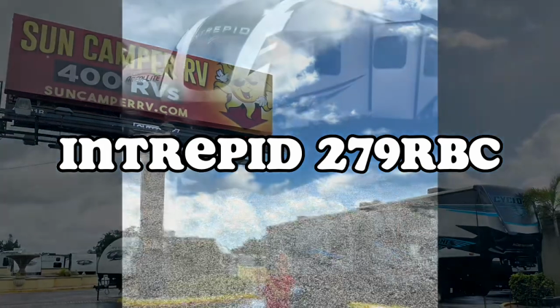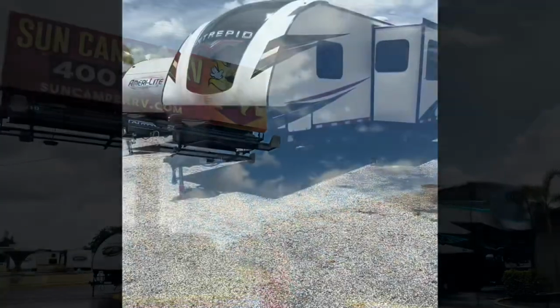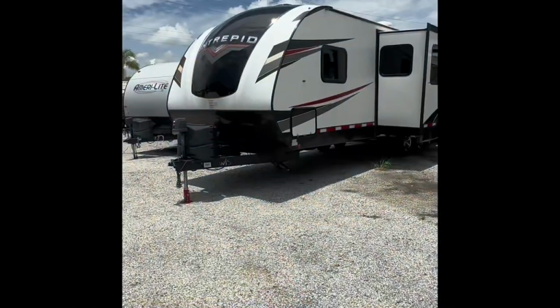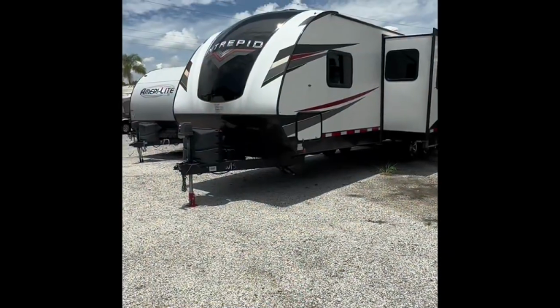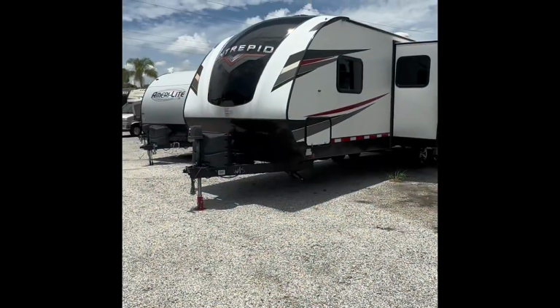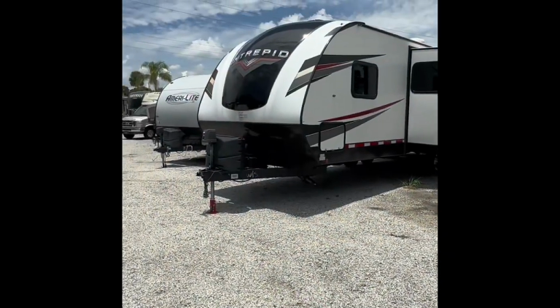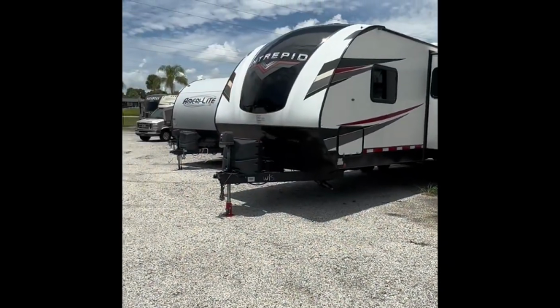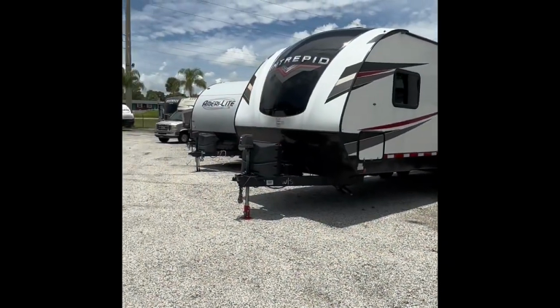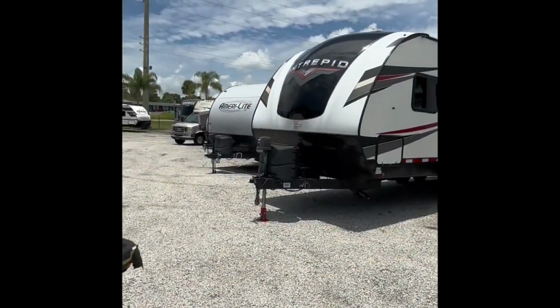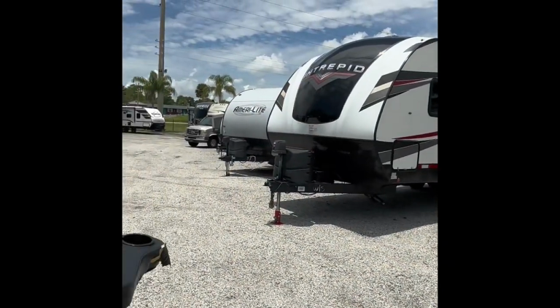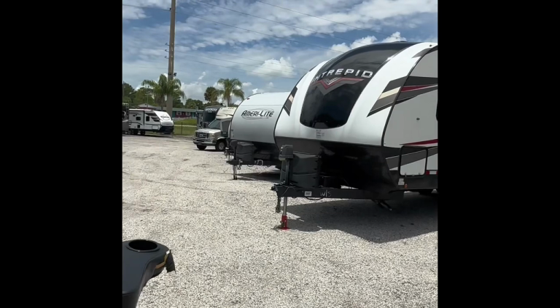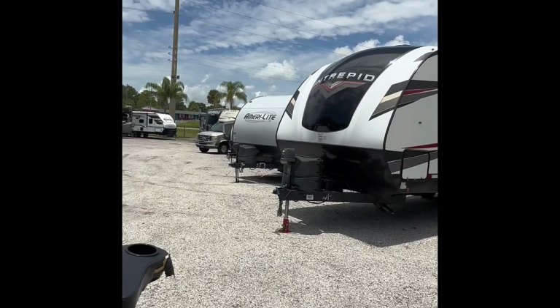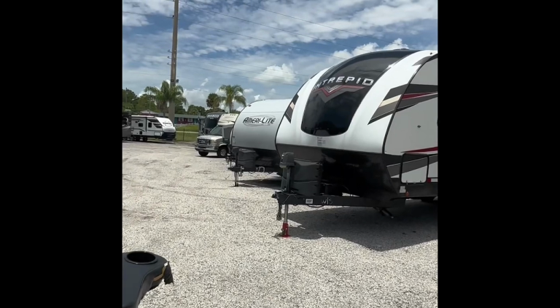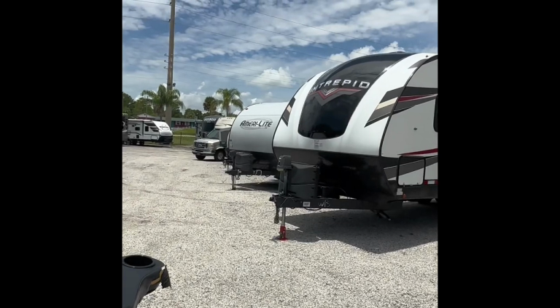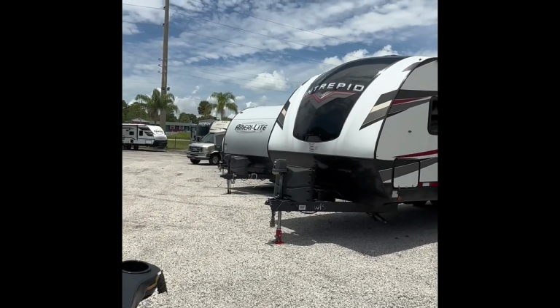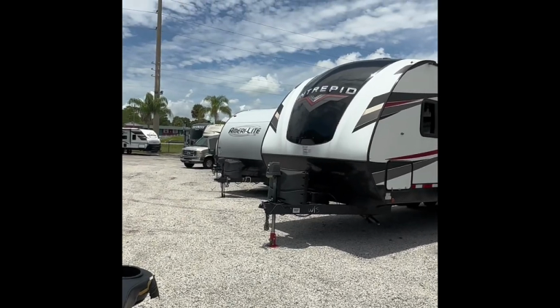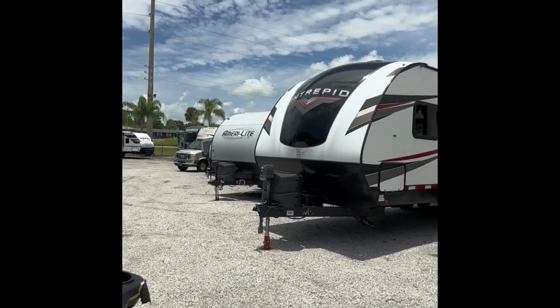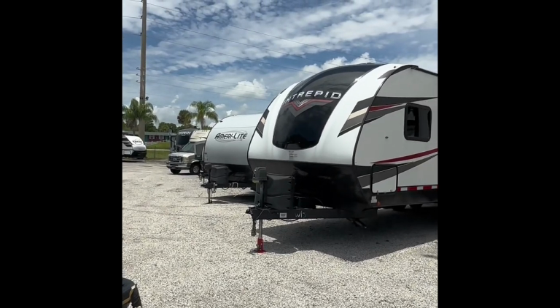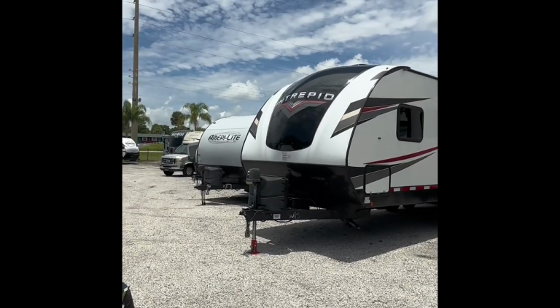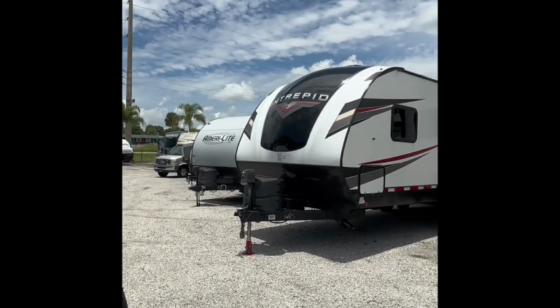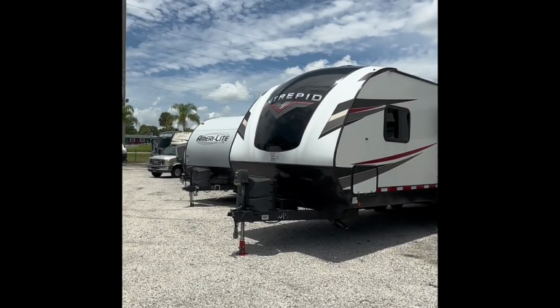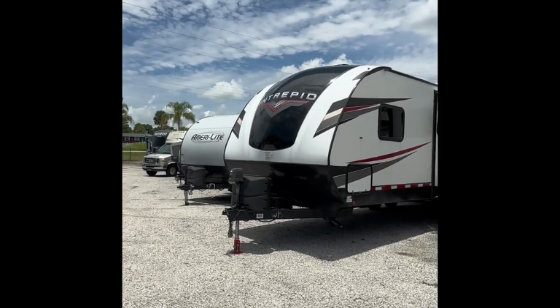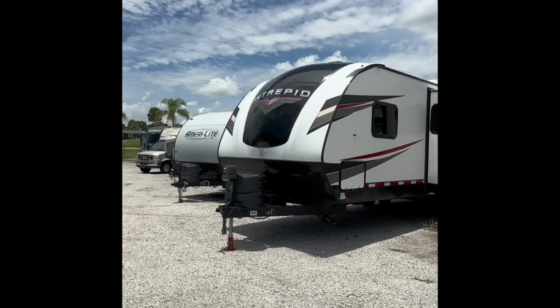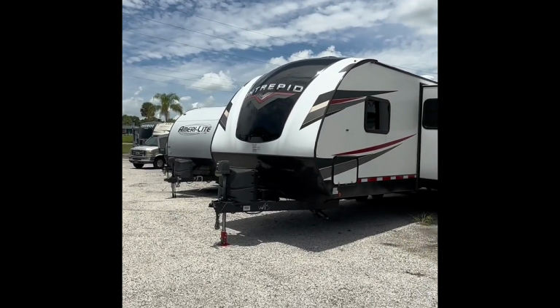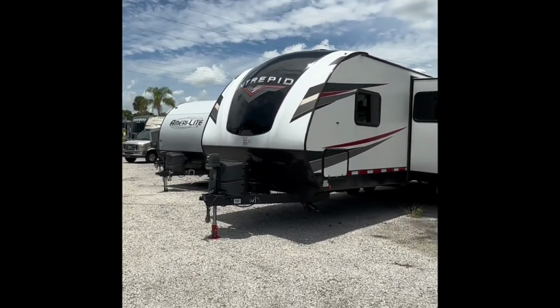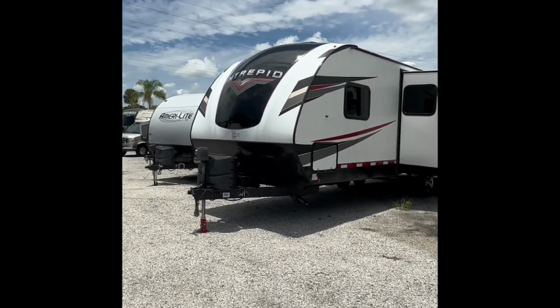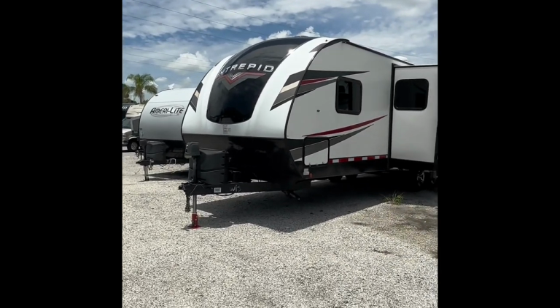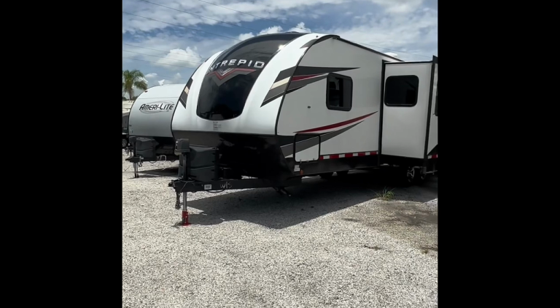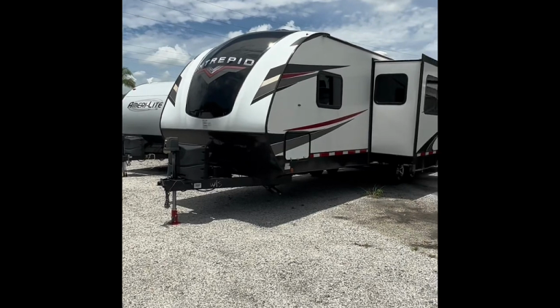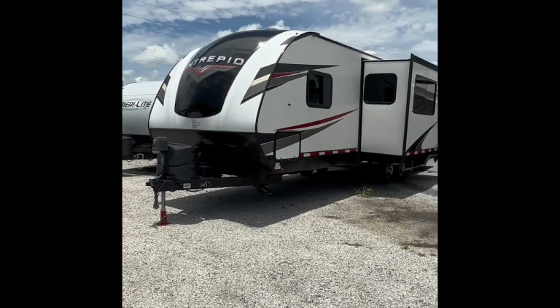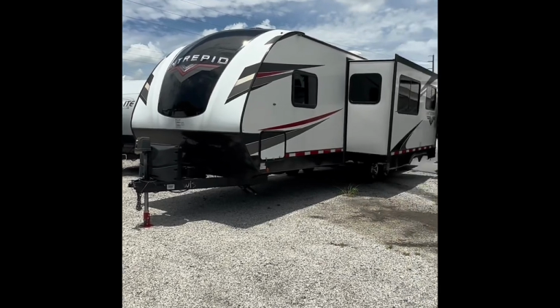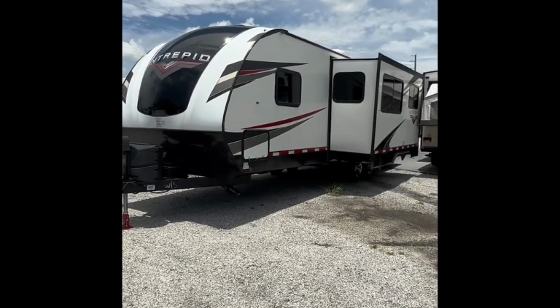Hello everybody, this is Aaron with Sun Camper Liquidators and today I'm here to show you guys the Intrepid 279RBC — let's just get into it.